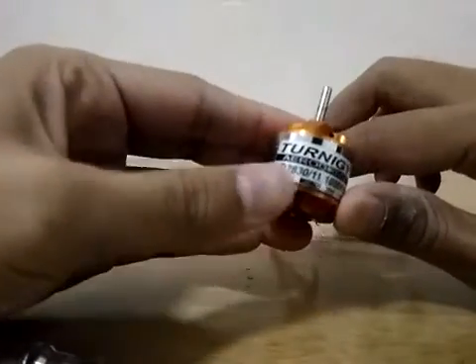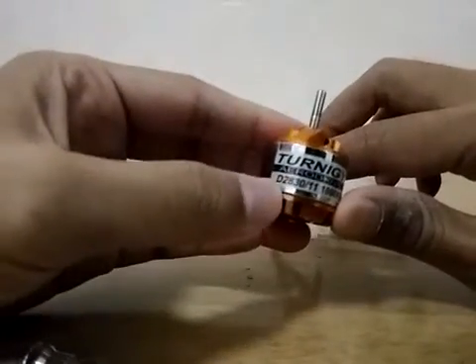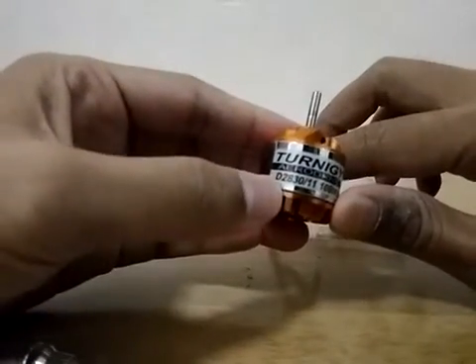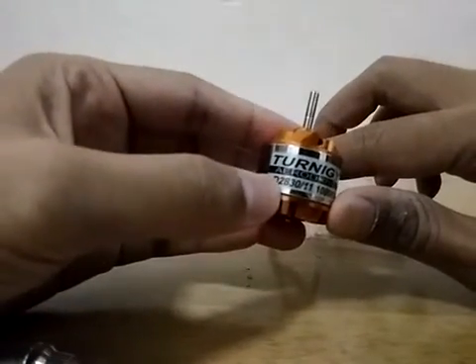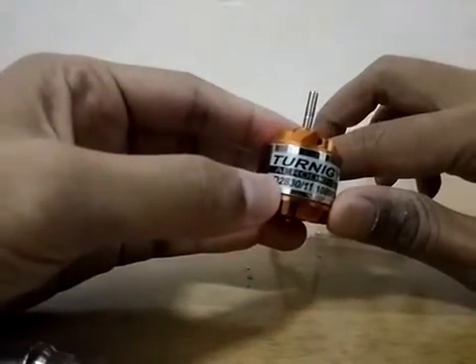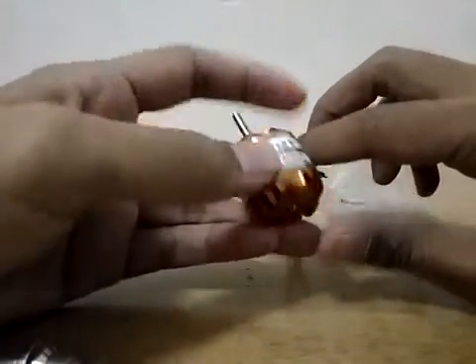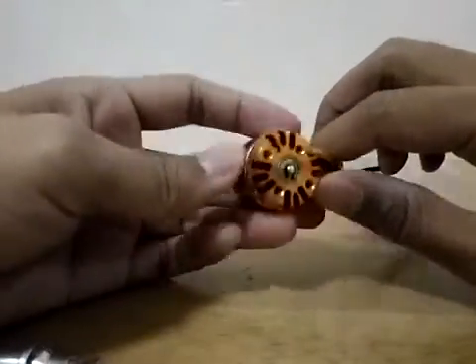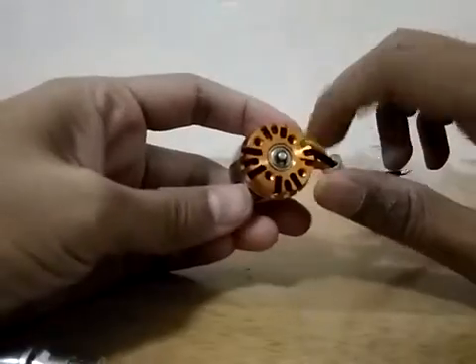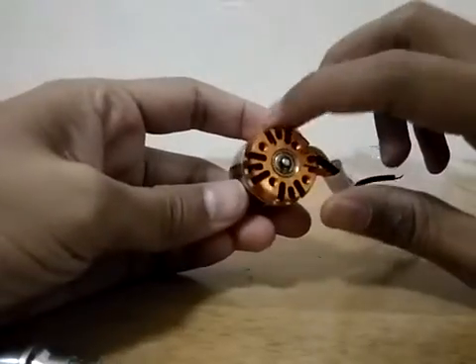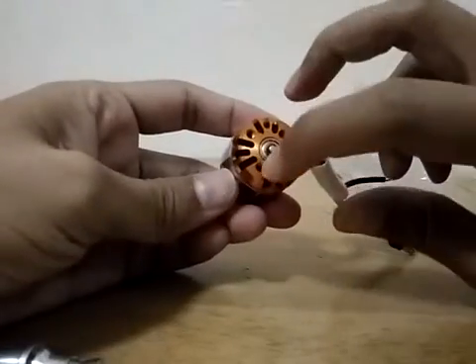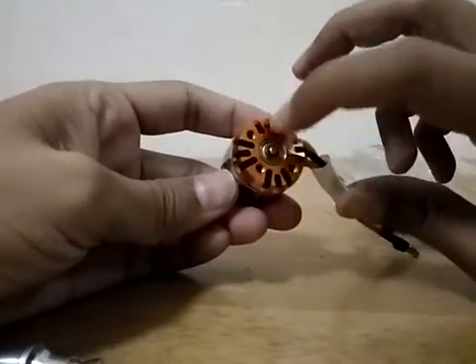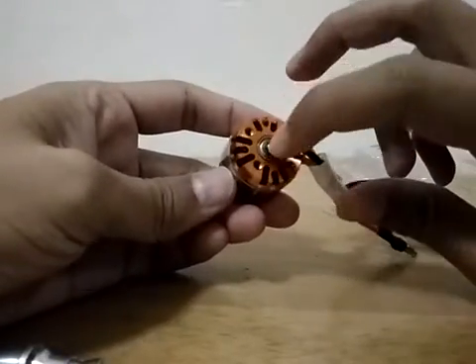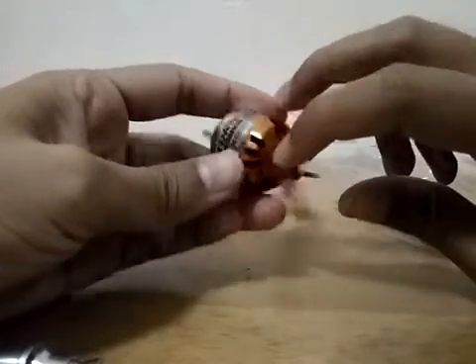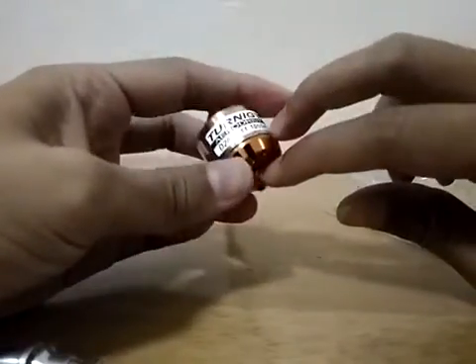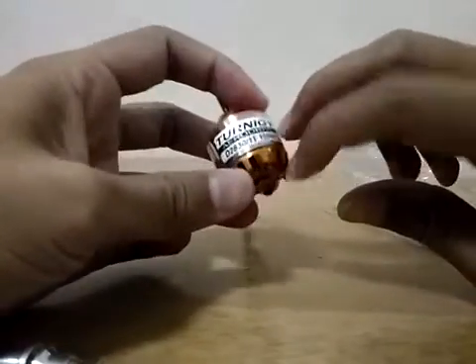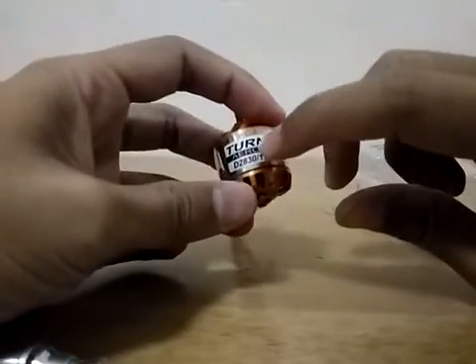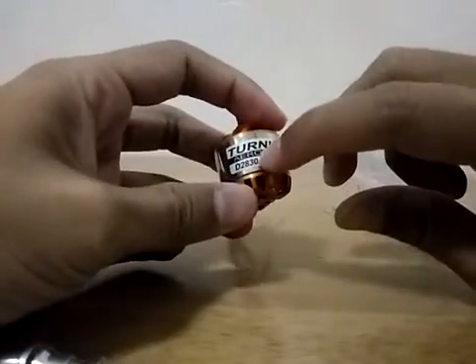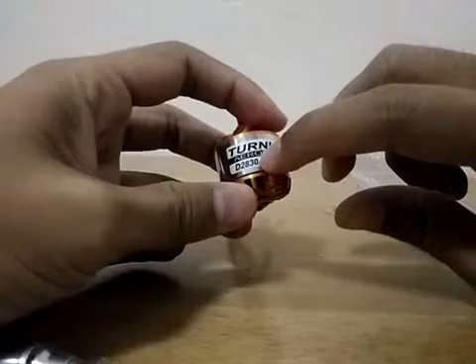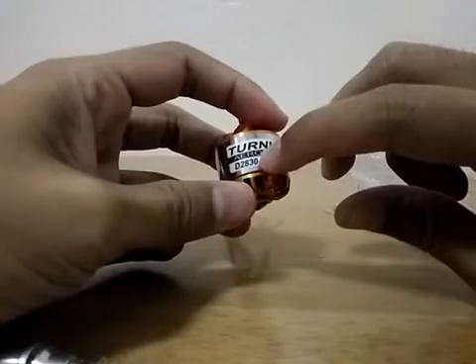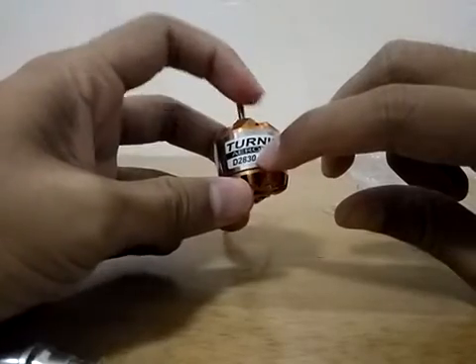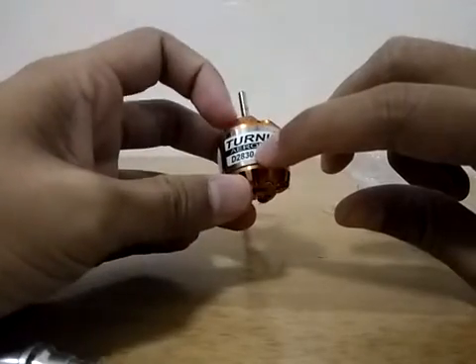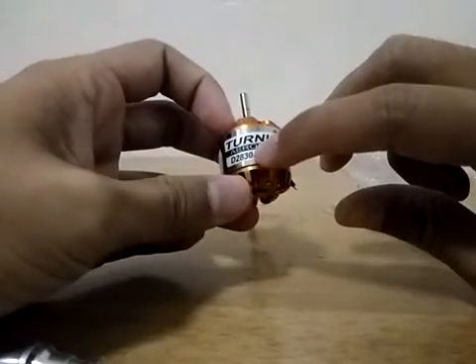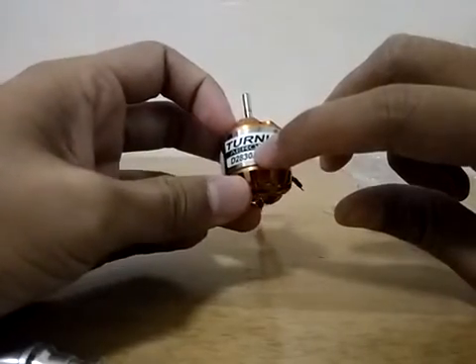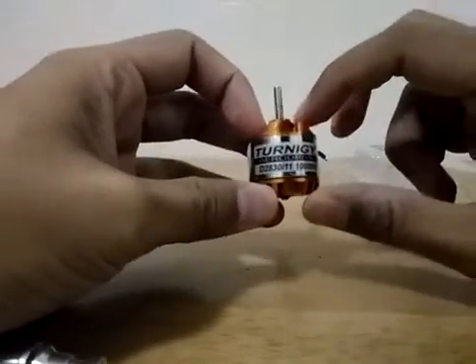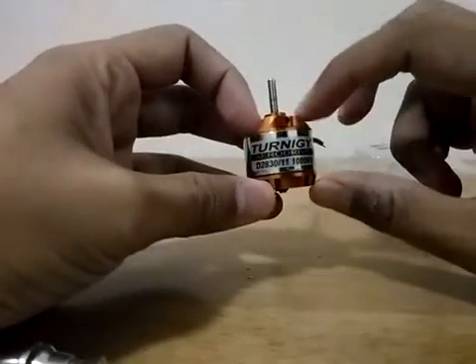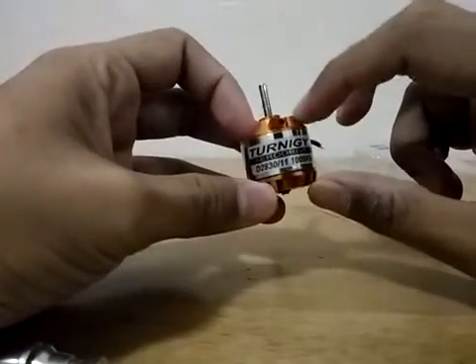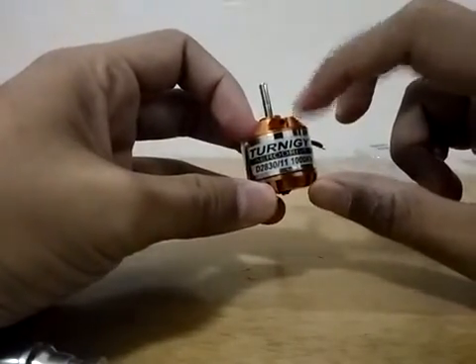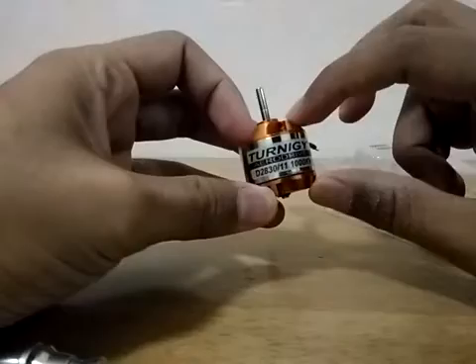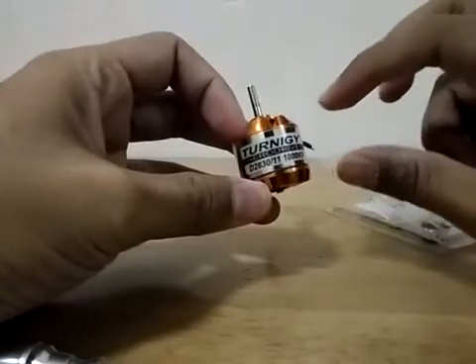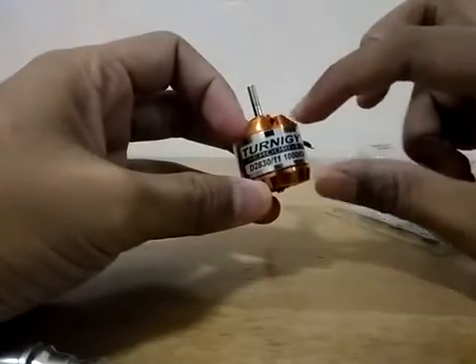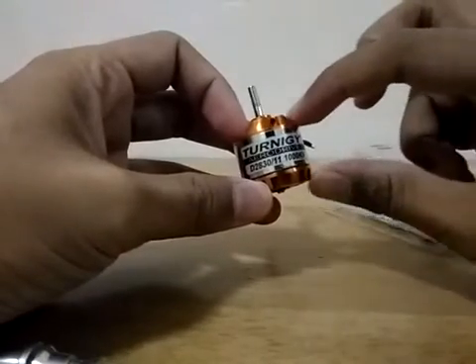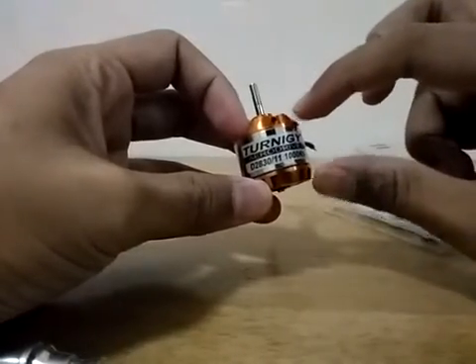The 28 here means the diameter of this motor, while 30 represents 30 millimeters of the height of the motor.